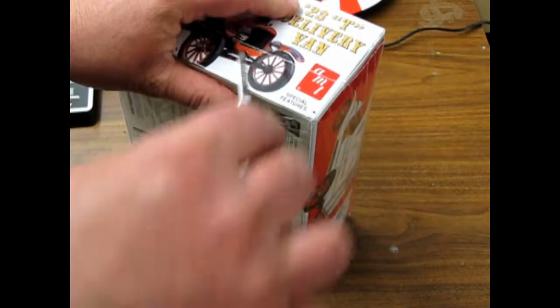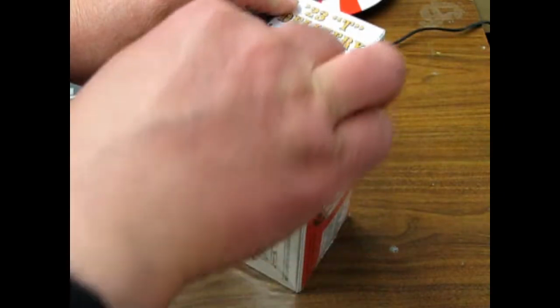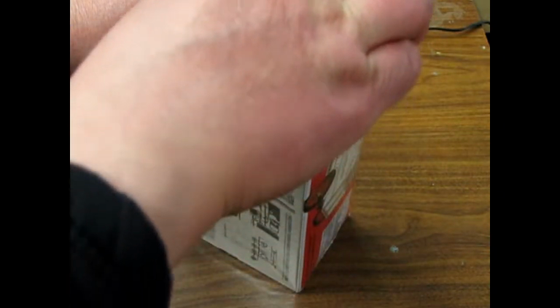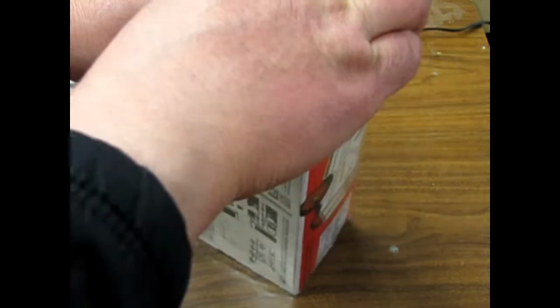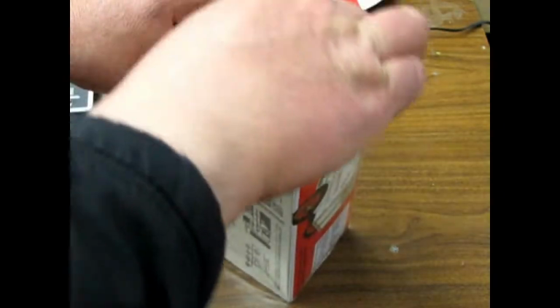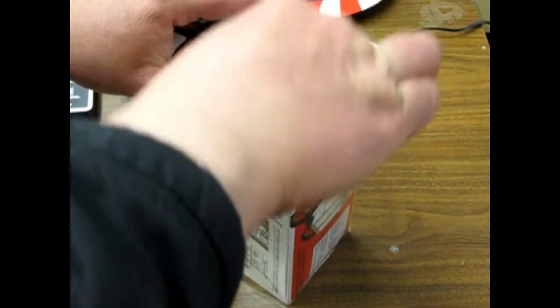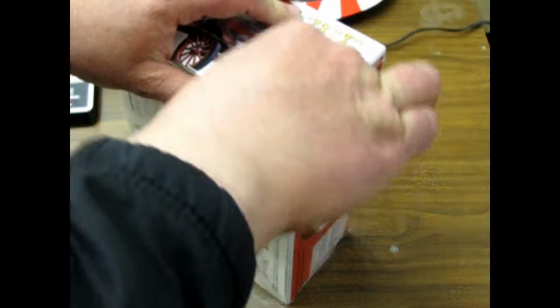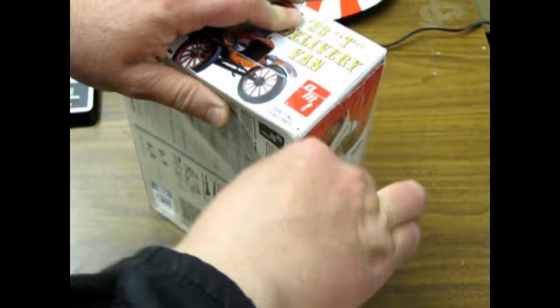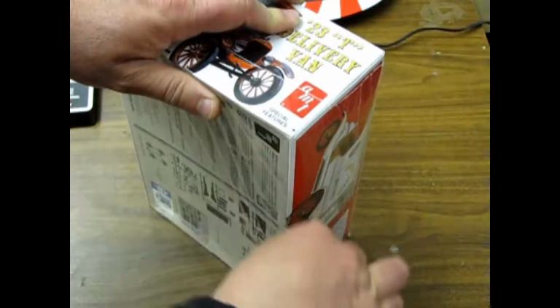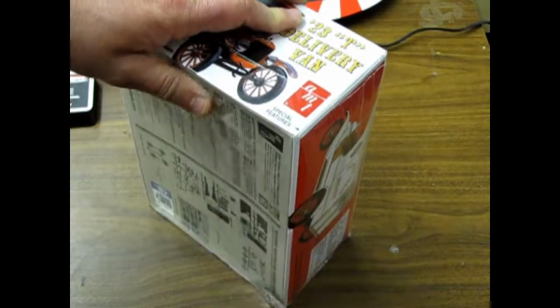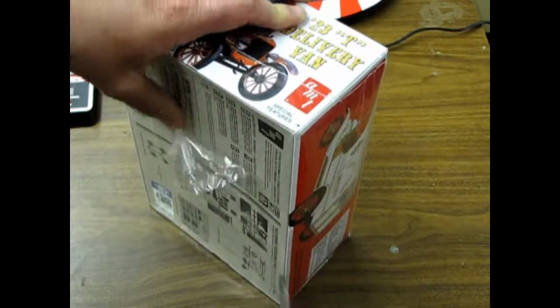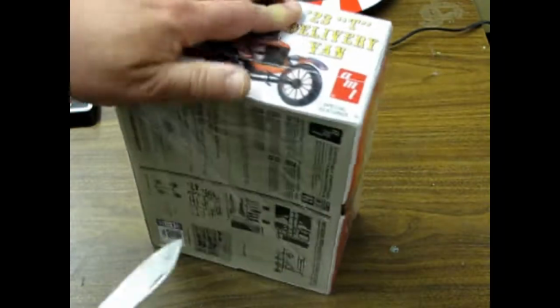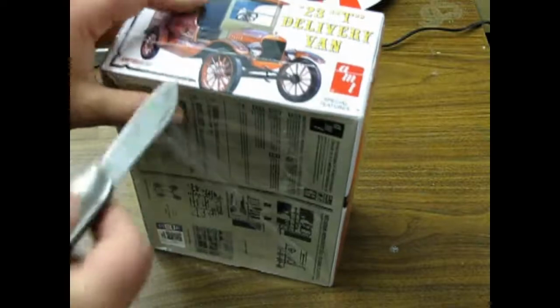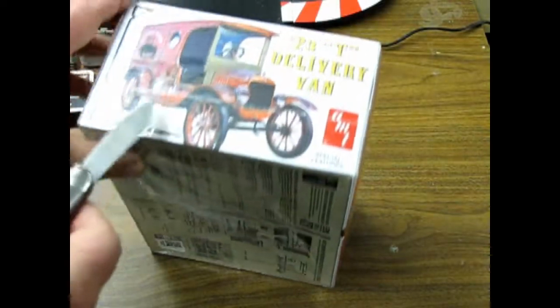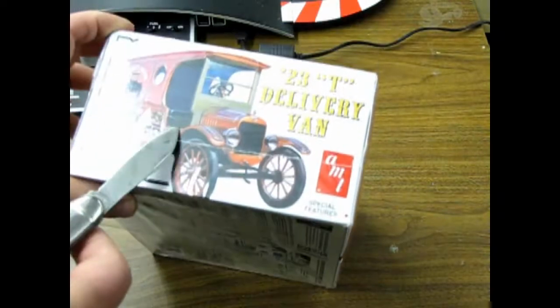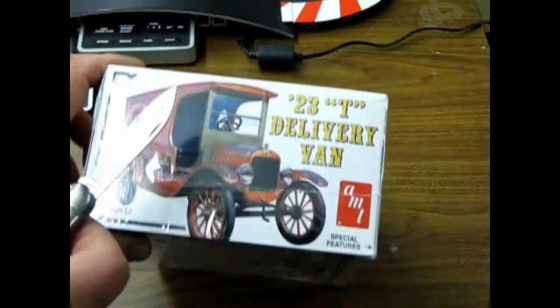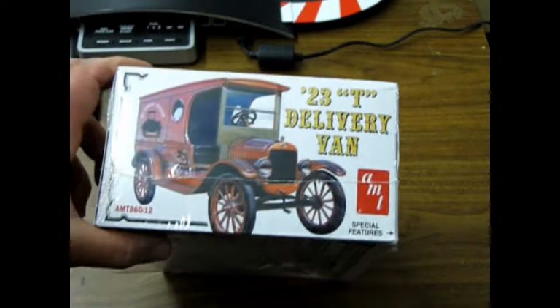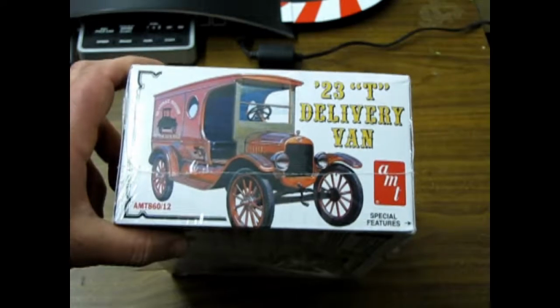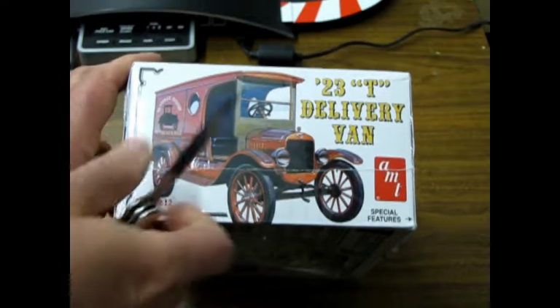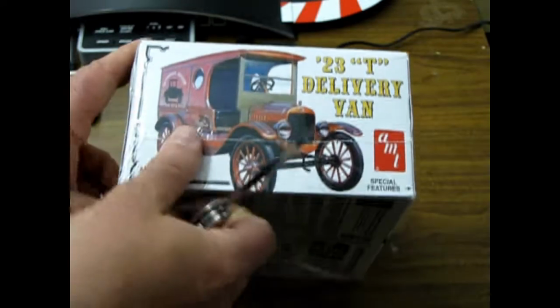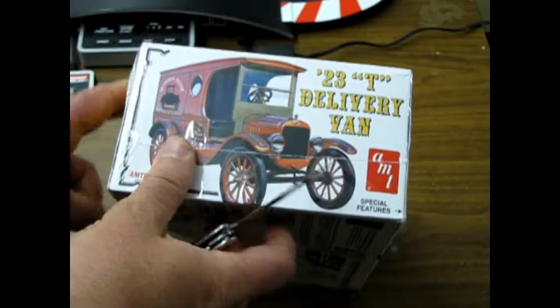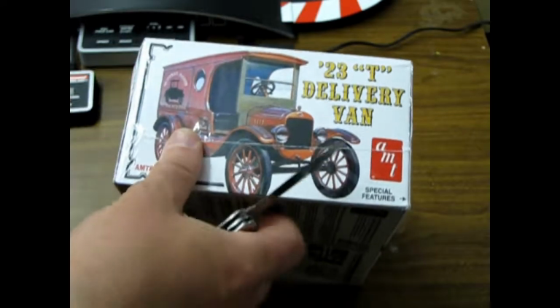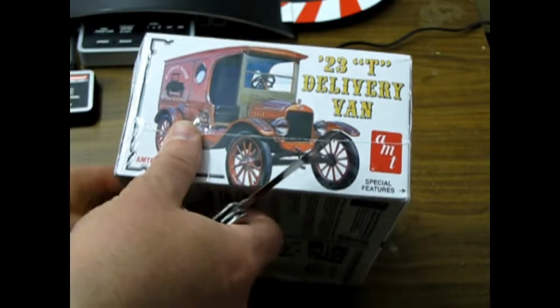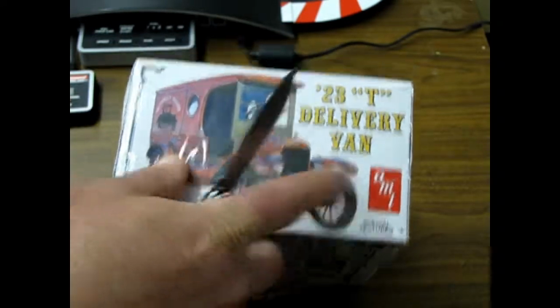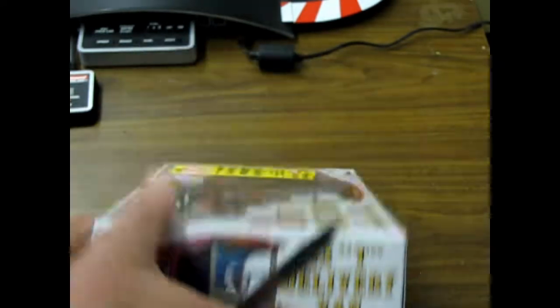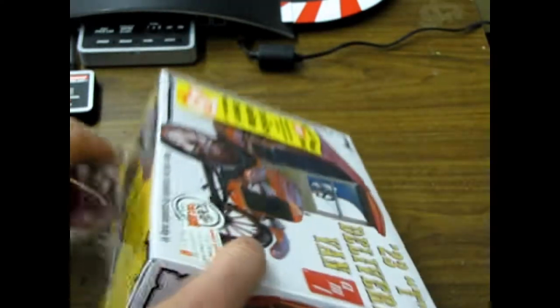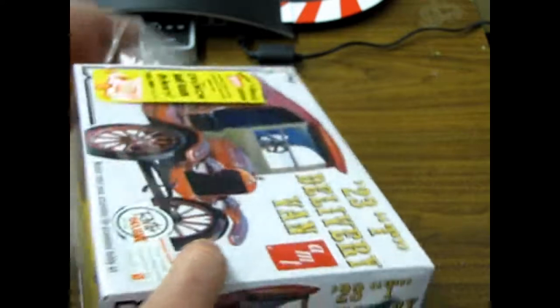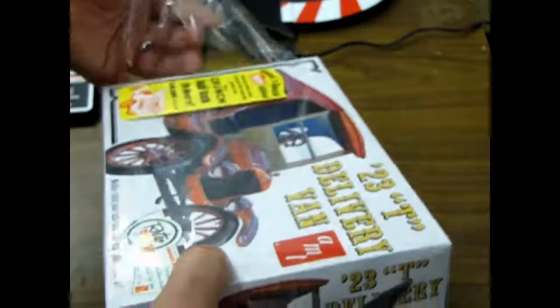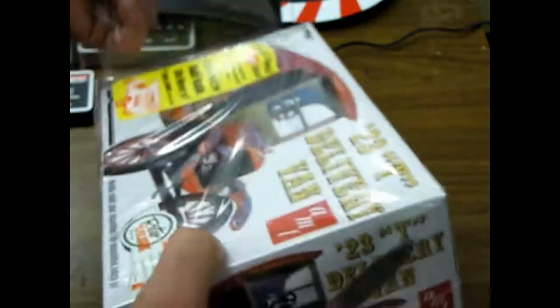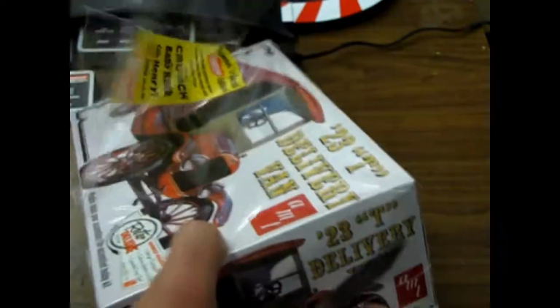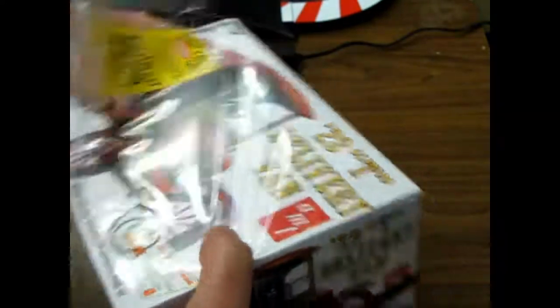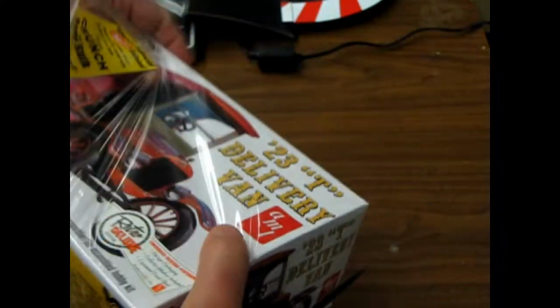I thought I would open up this one to show you. There are no more of these left in the store right now, but I think I should still be able to get a few if anybody wants to special order them.